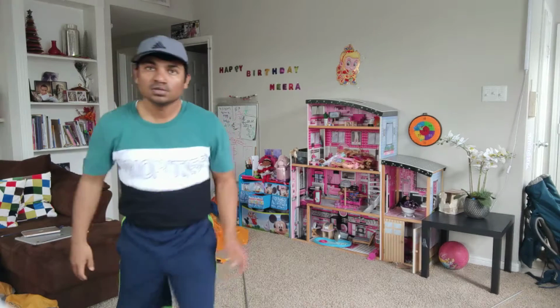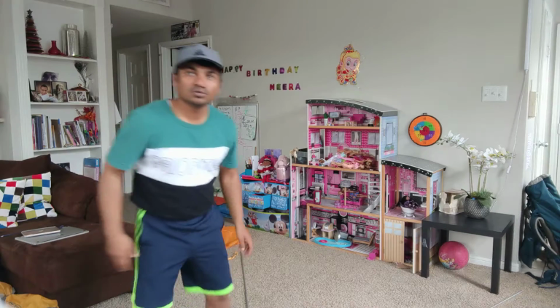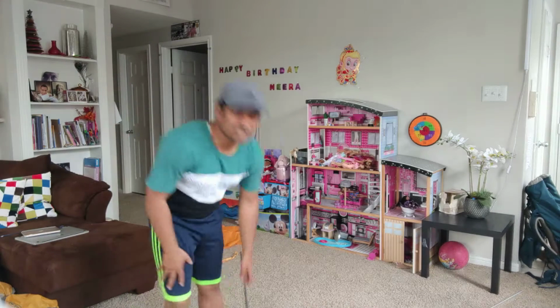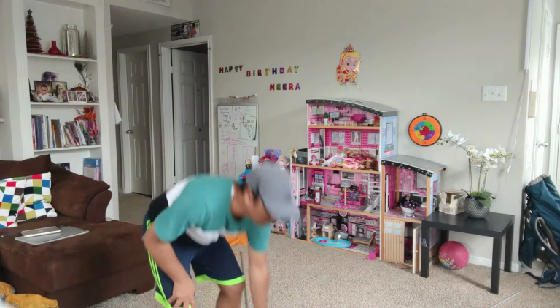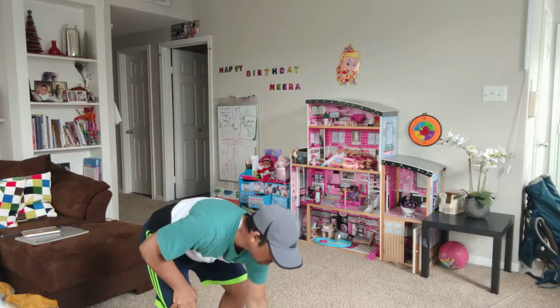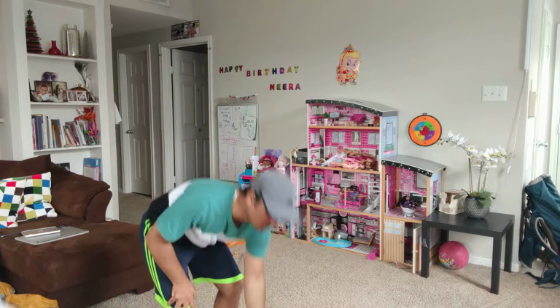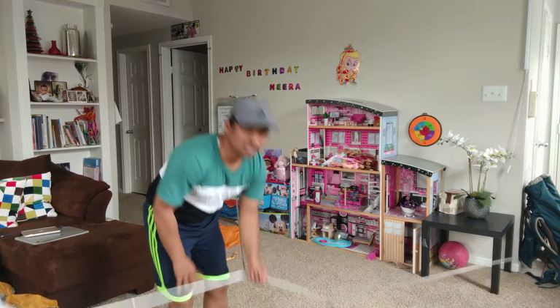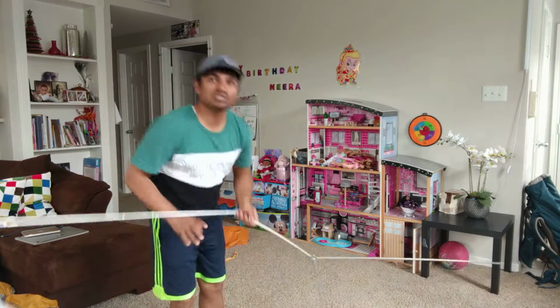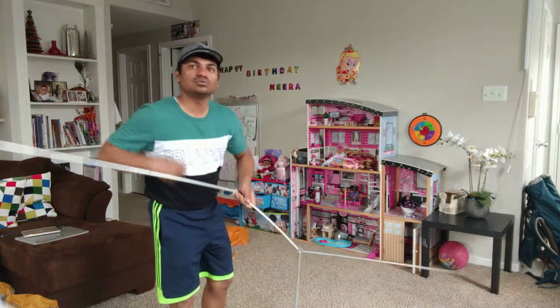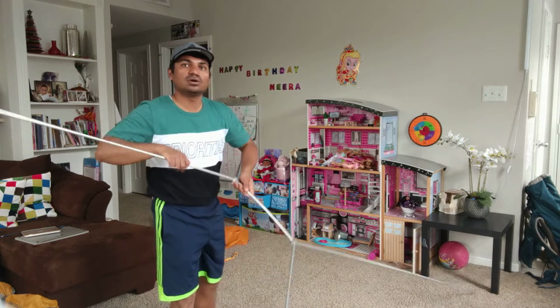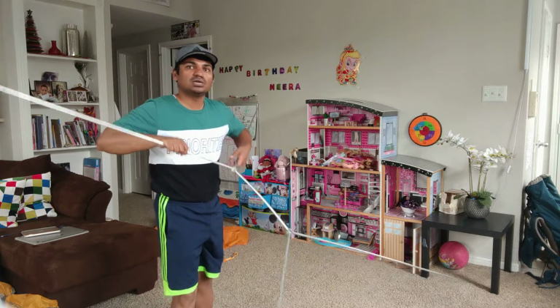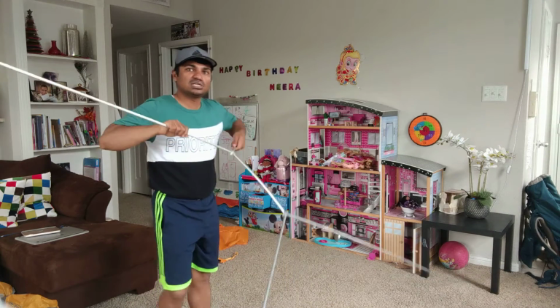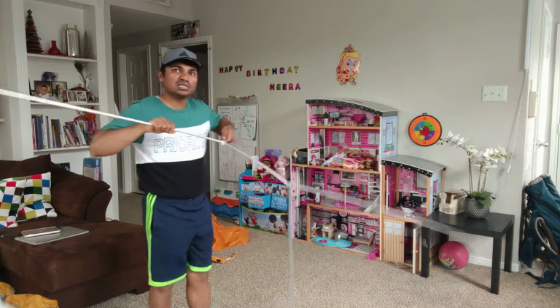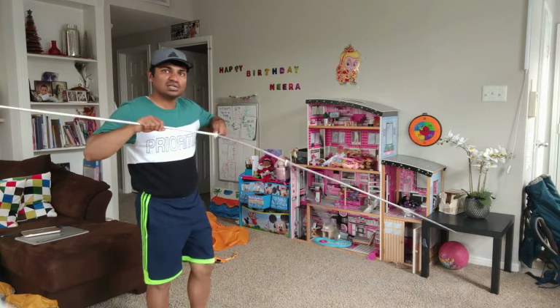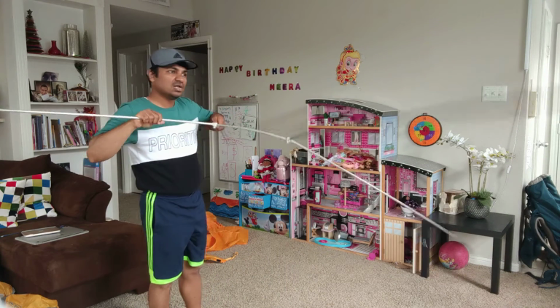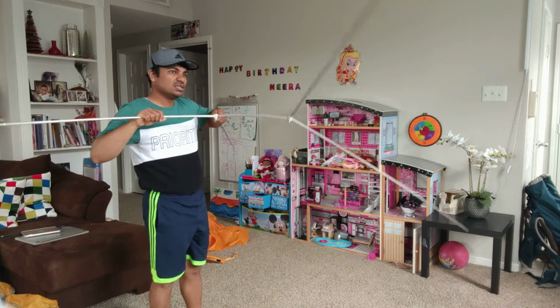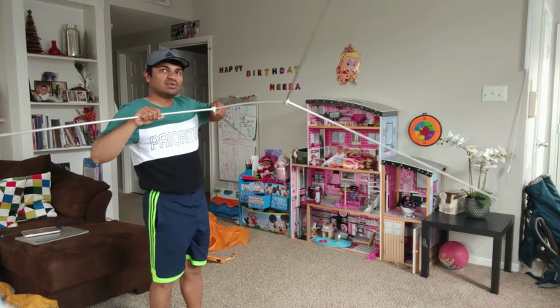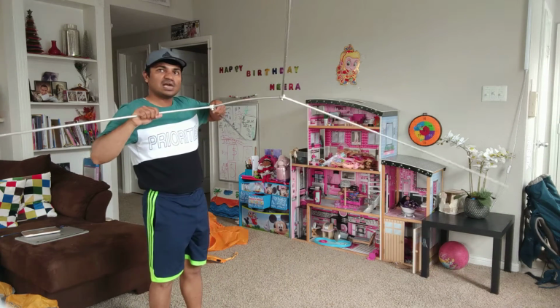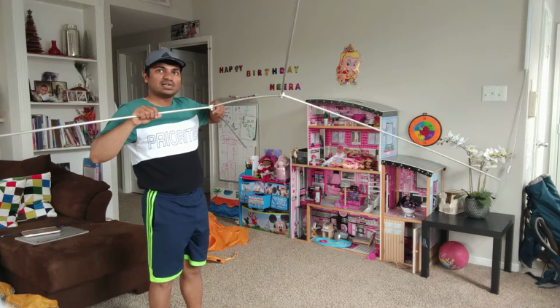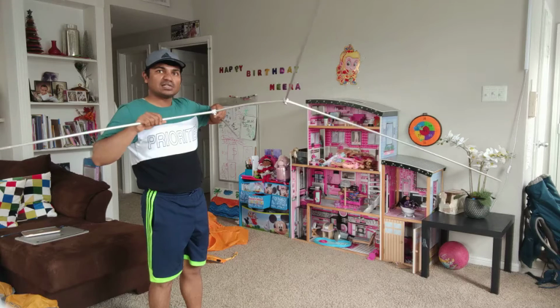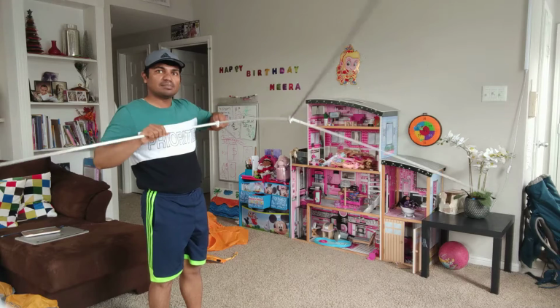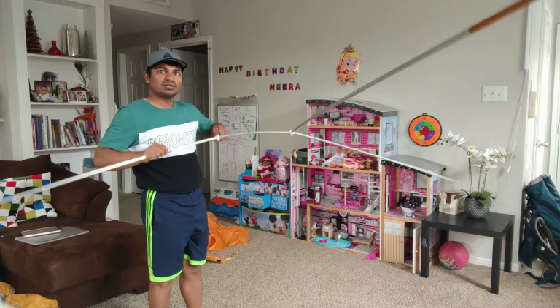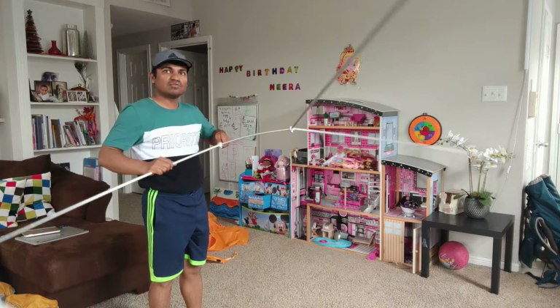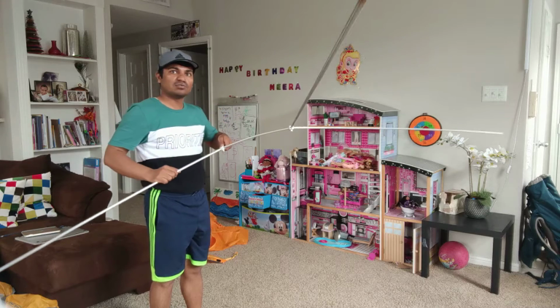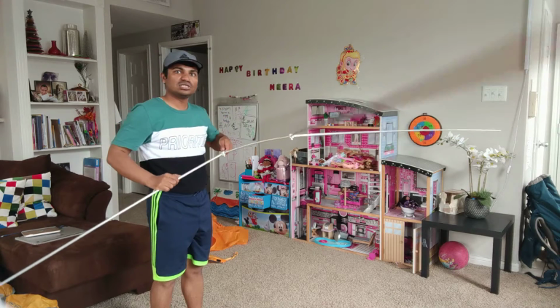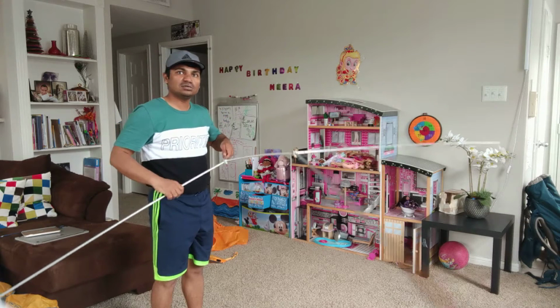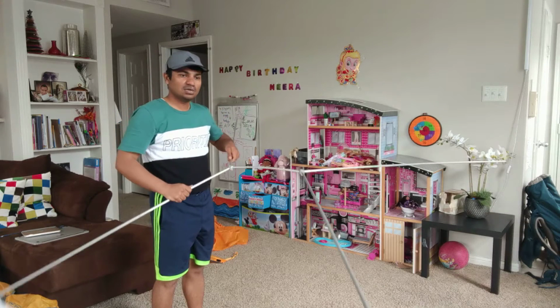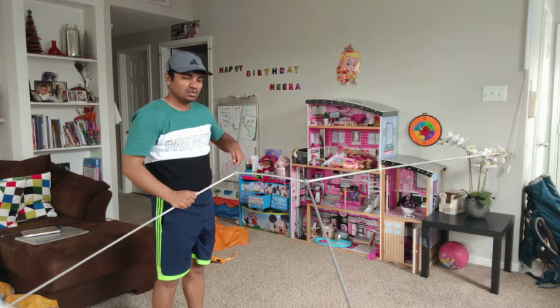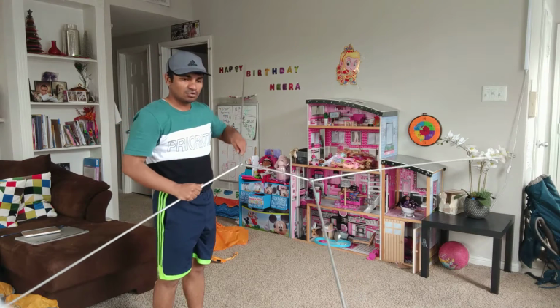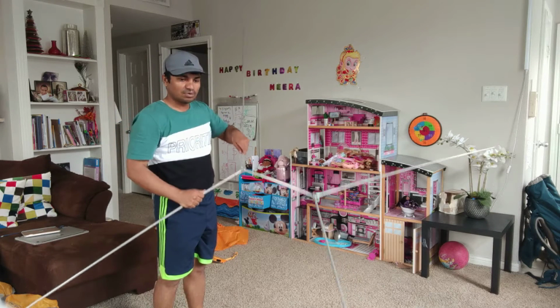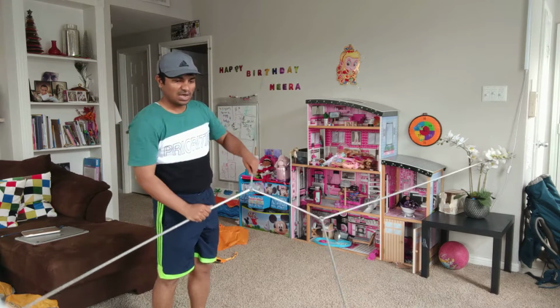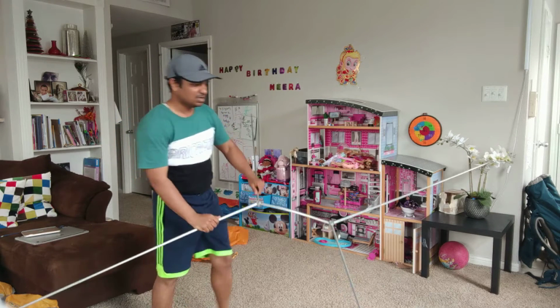So step number one is to construct this. This will act as a base of the foundation. So we have it.